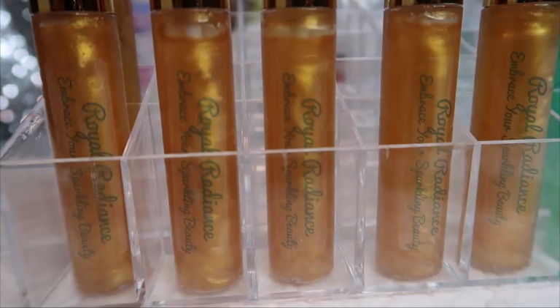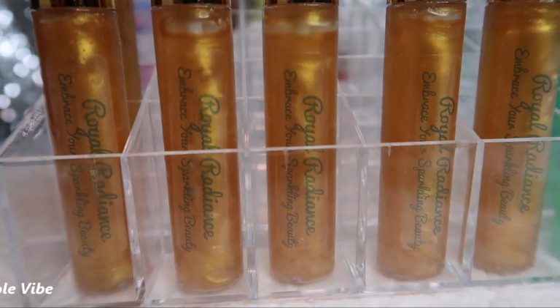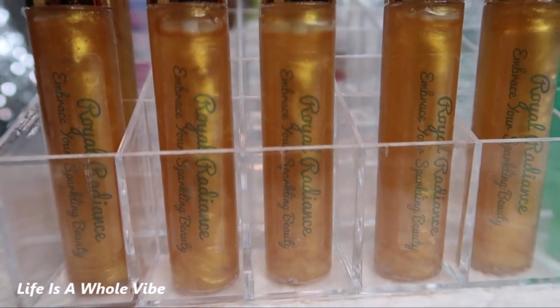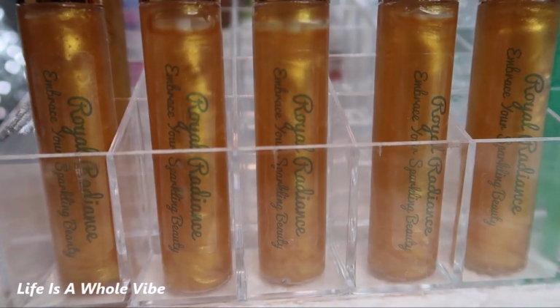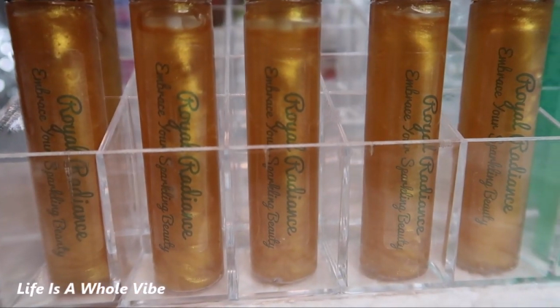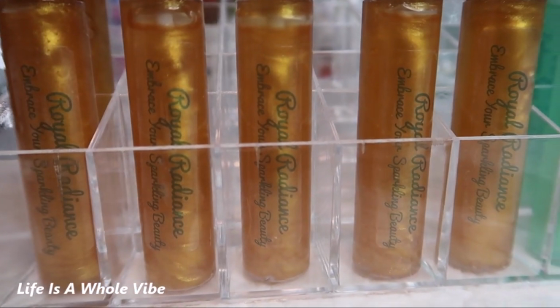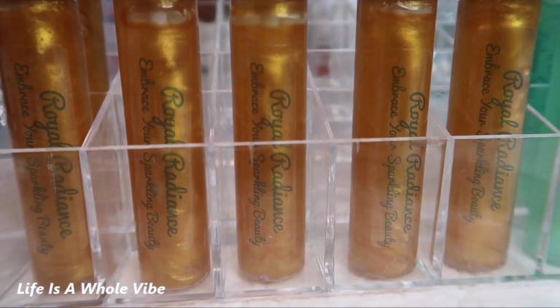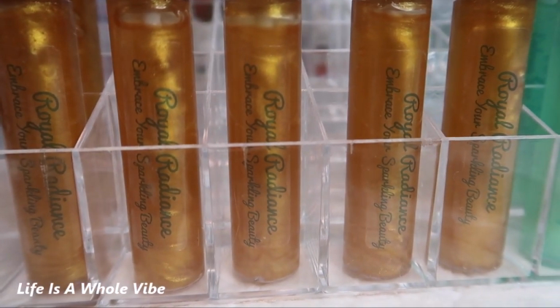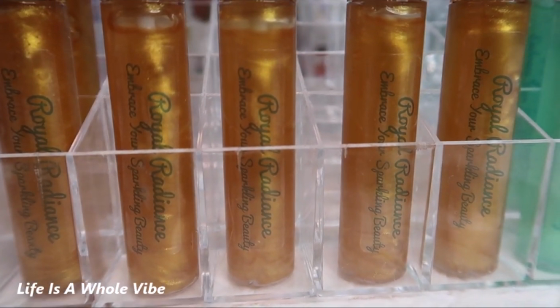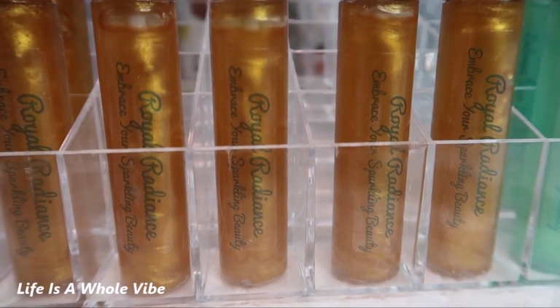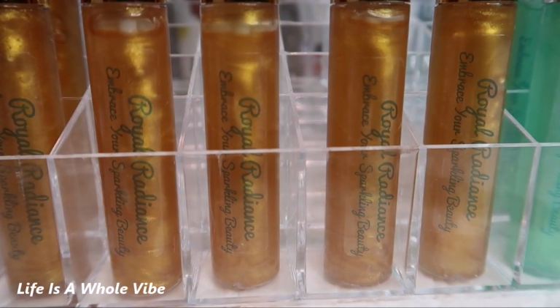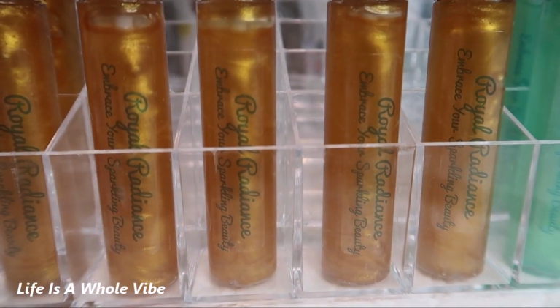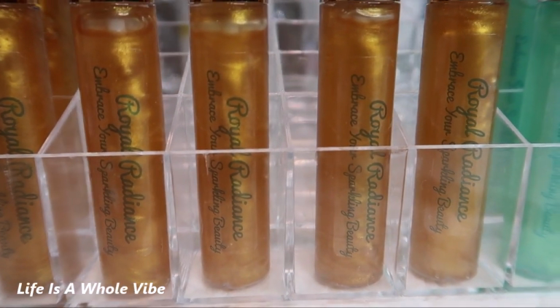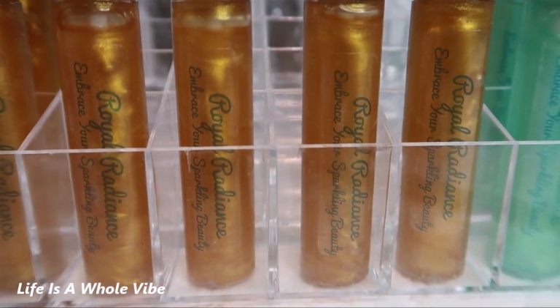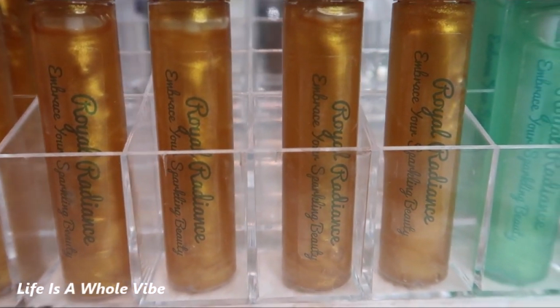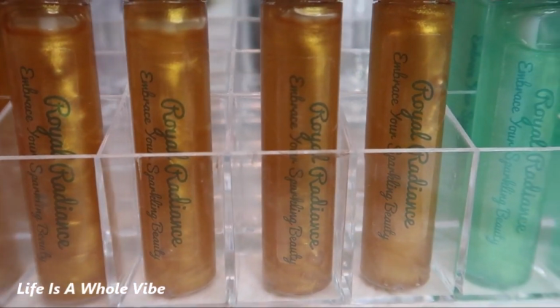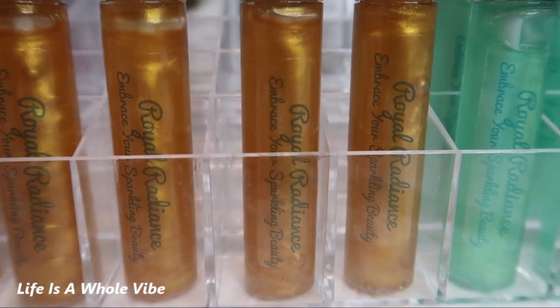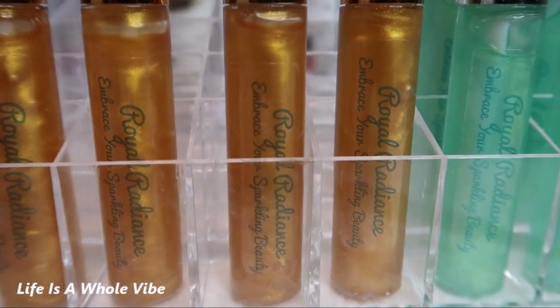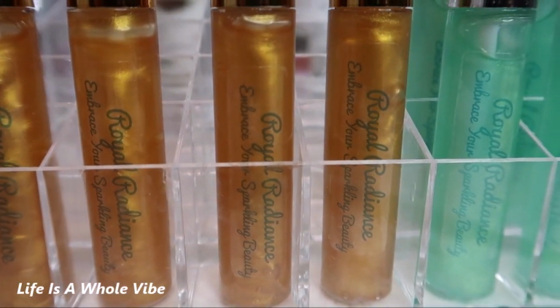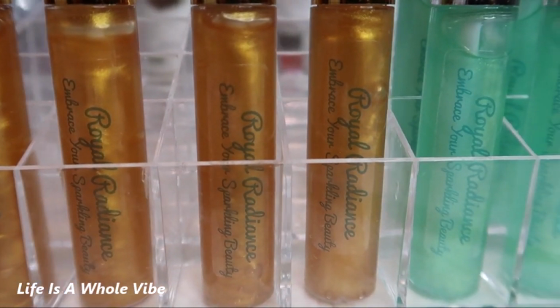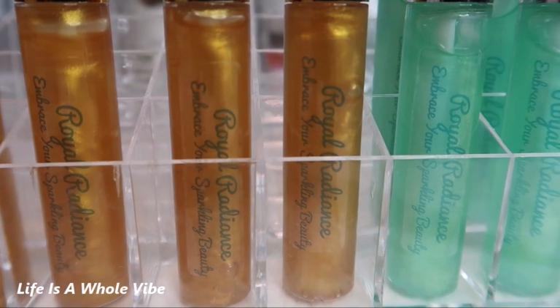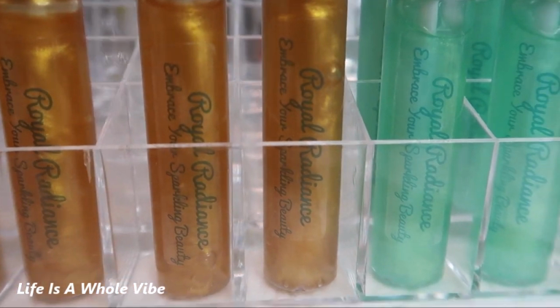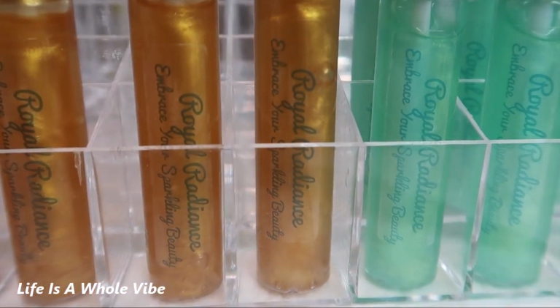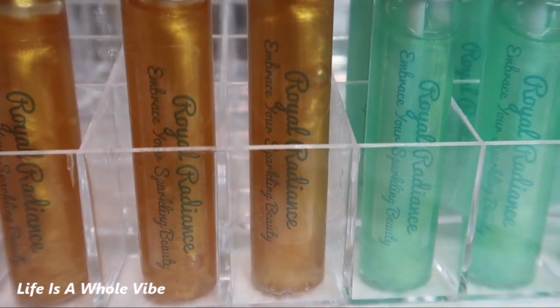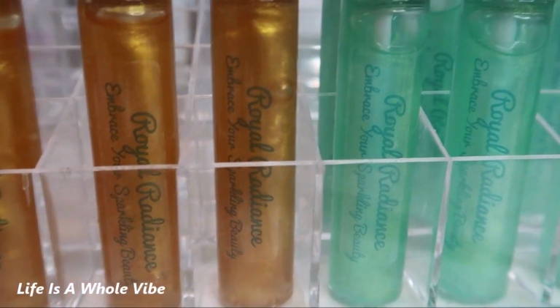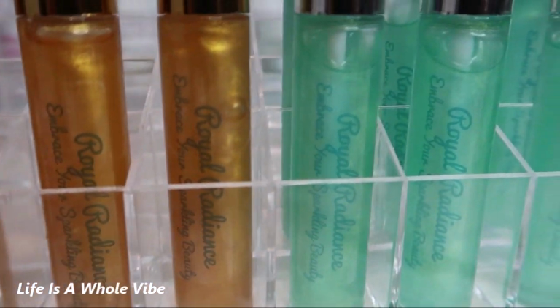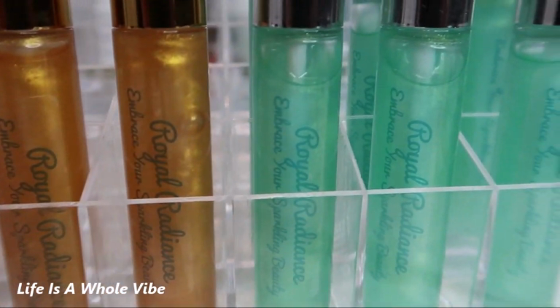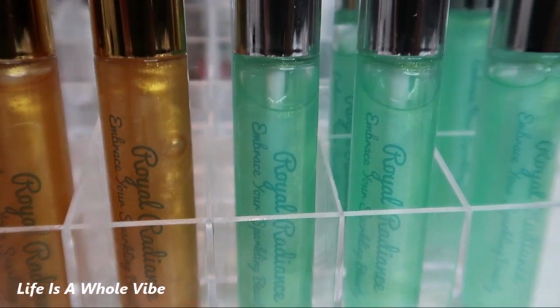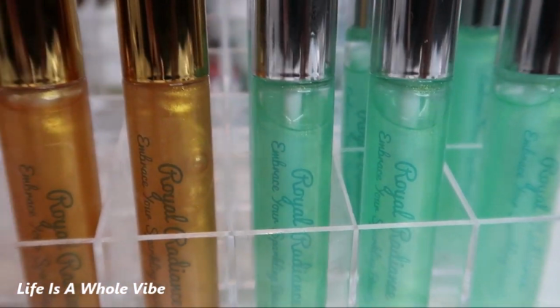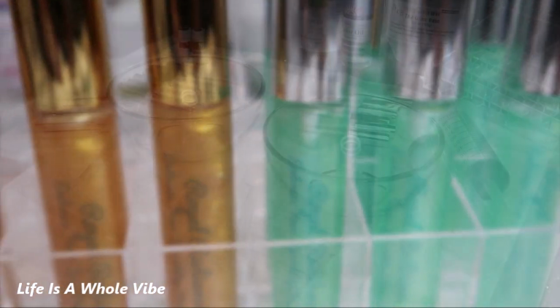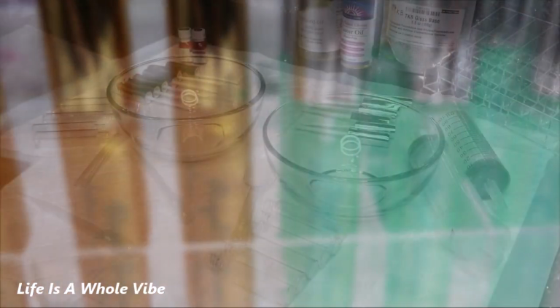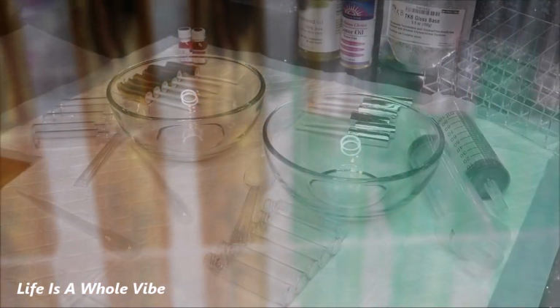If you would like to see how I made this DIY lip gloss, filled the tubes, and added the labels, keep watching this video.